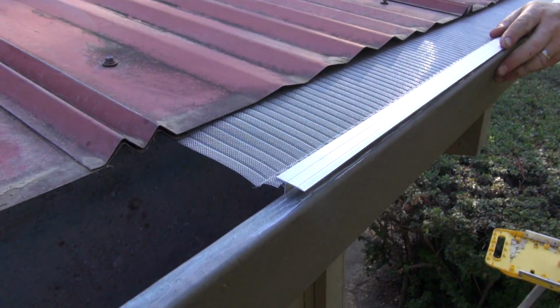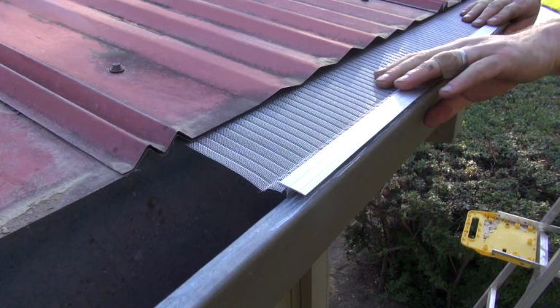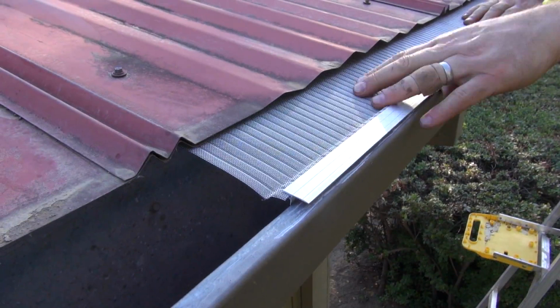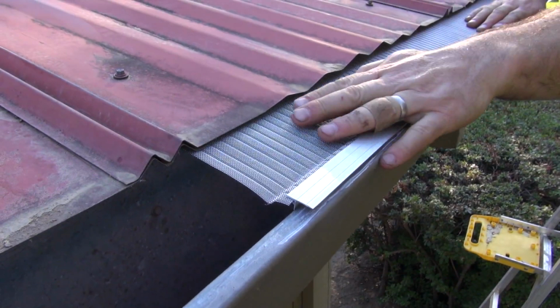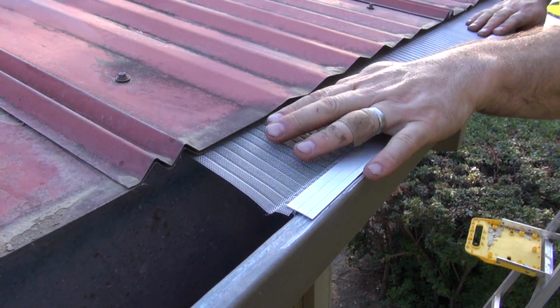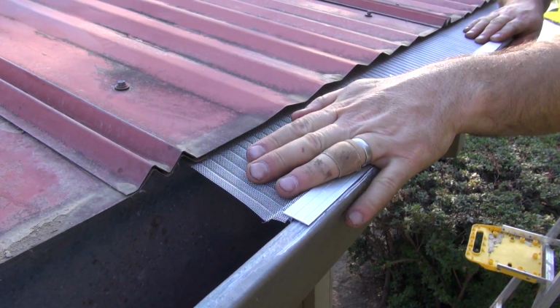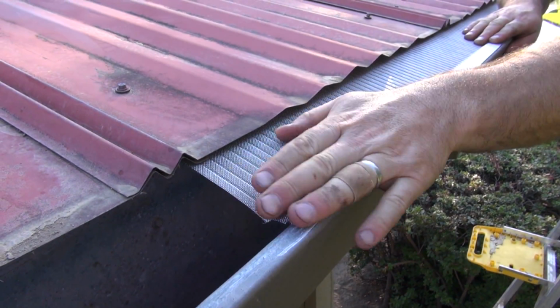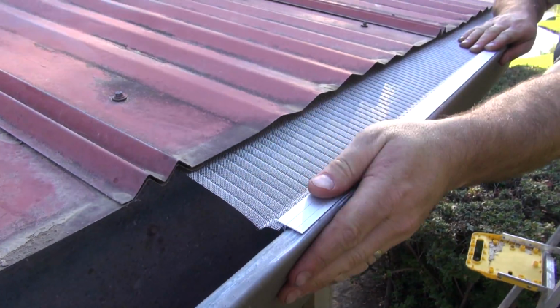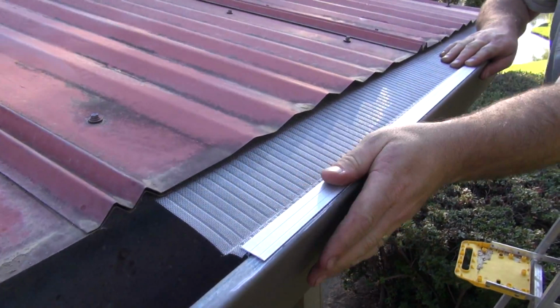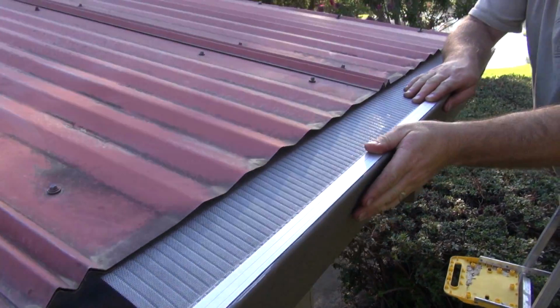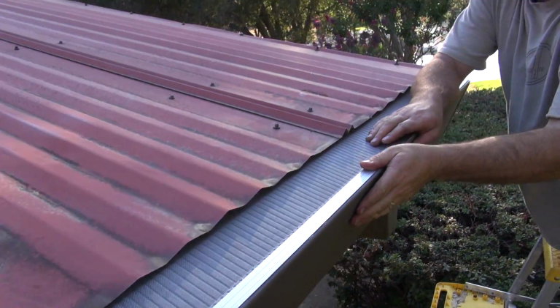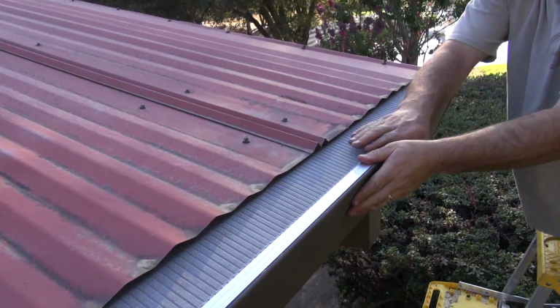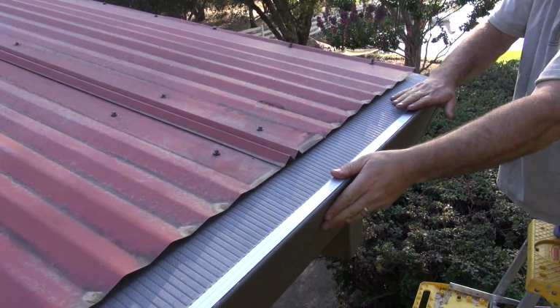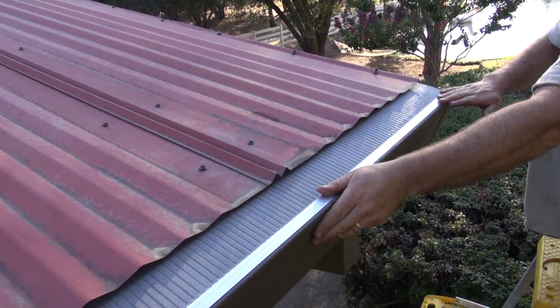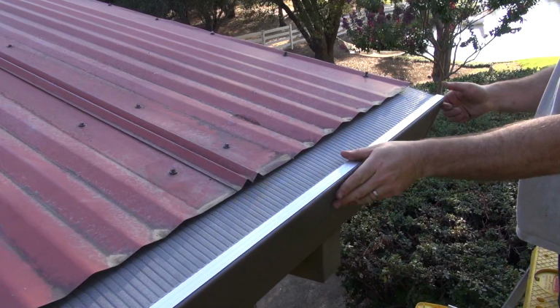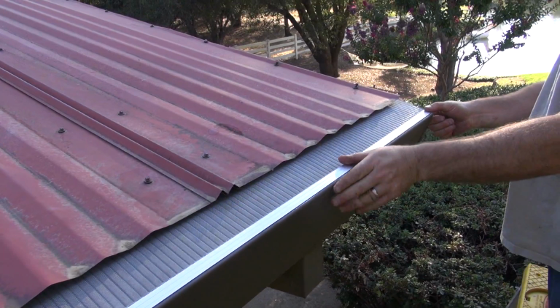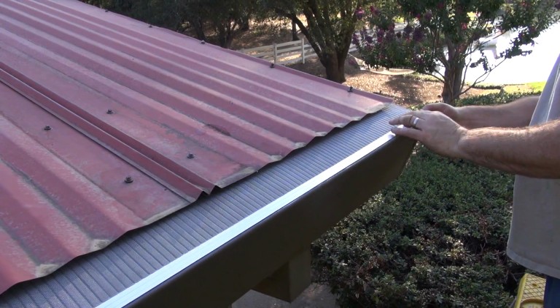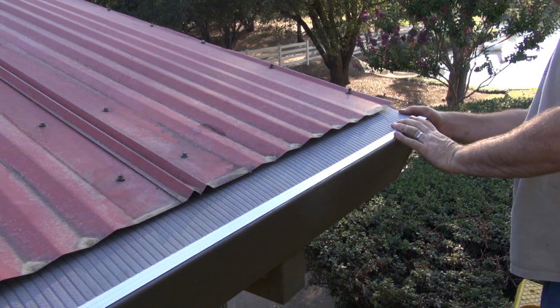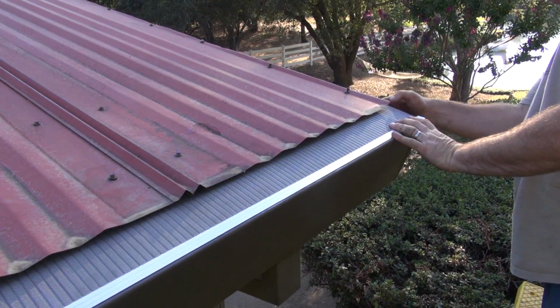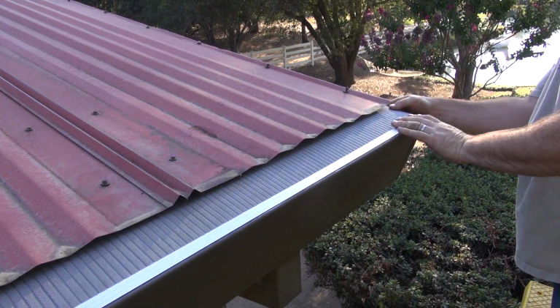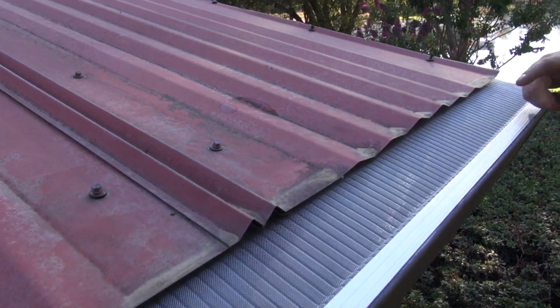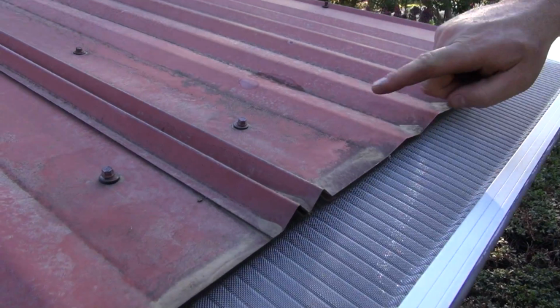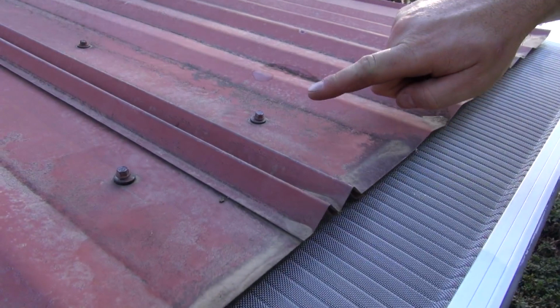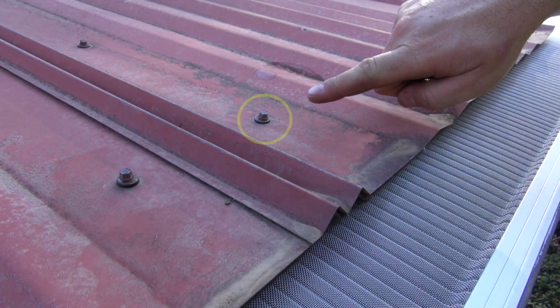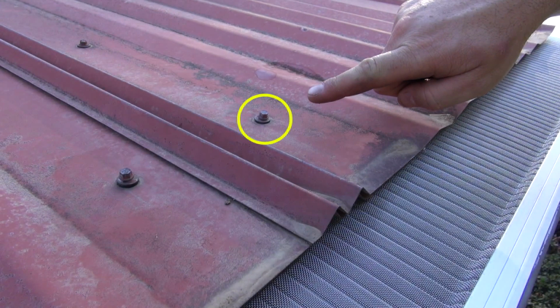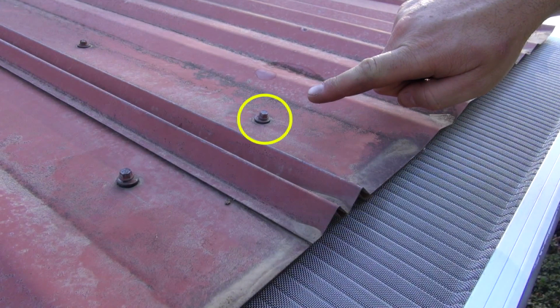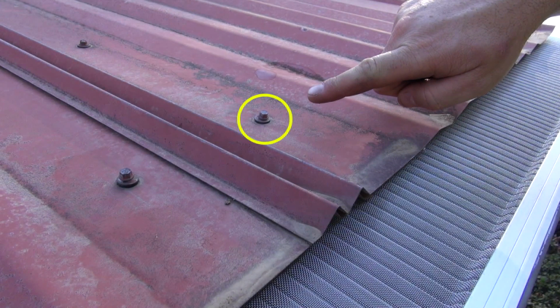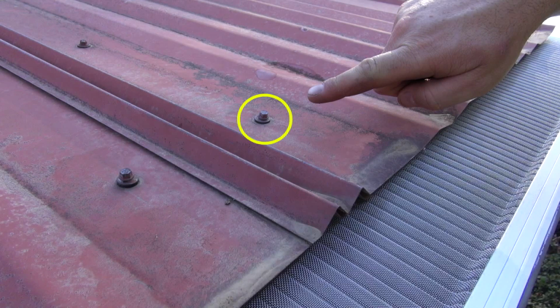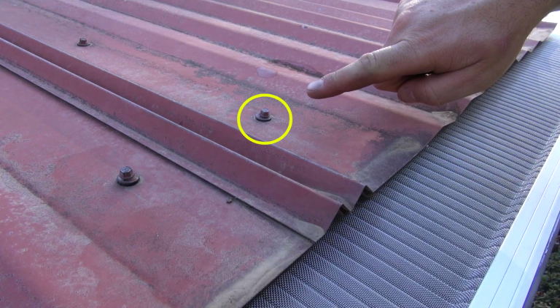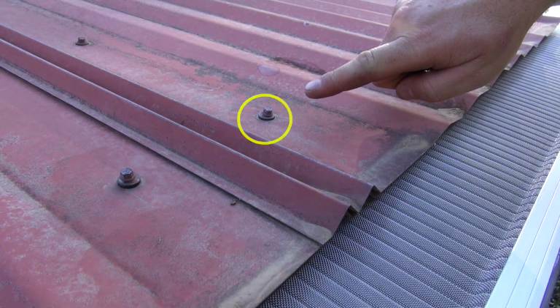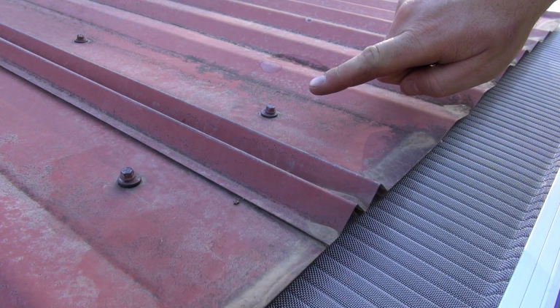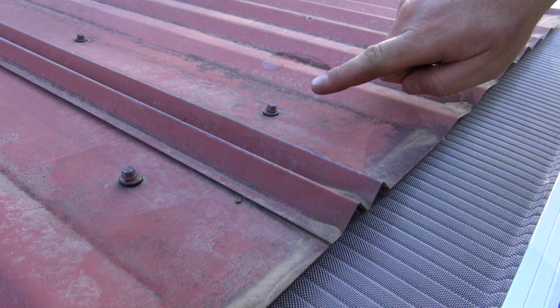Just slip it under the metal sheets and then screw it on or tape it on the front lip of the gutter. Sometimes you may need to back out the screw so it can slide under. Then just screw it back down when installed.